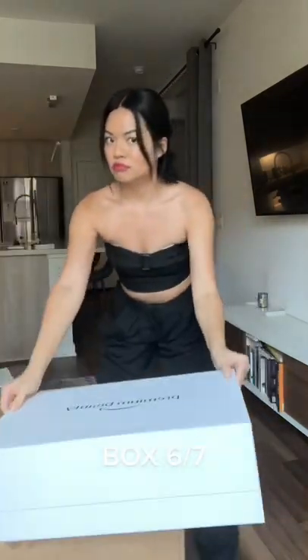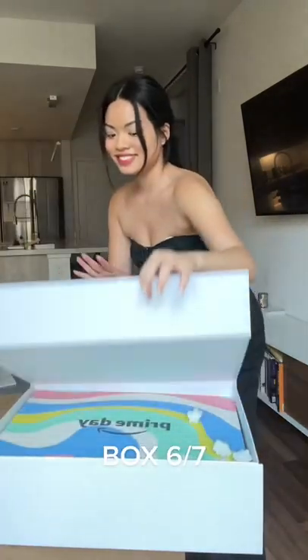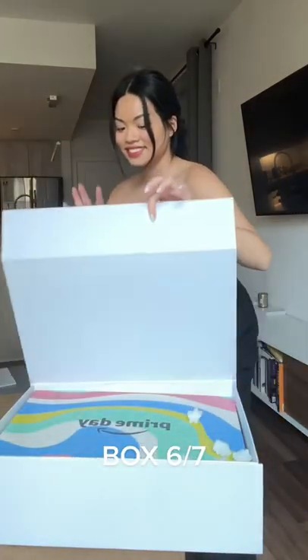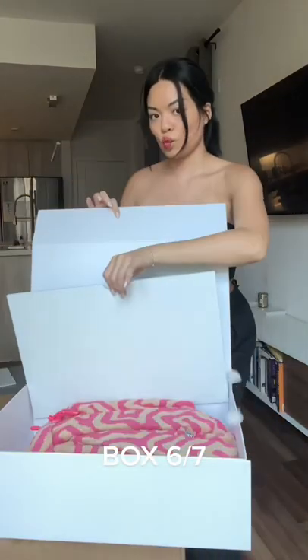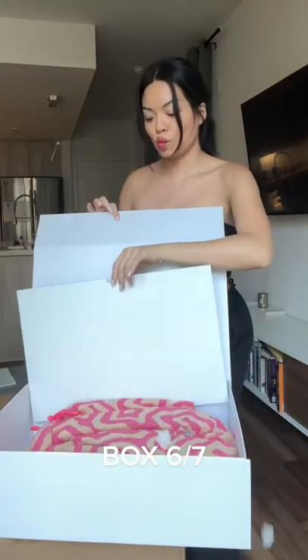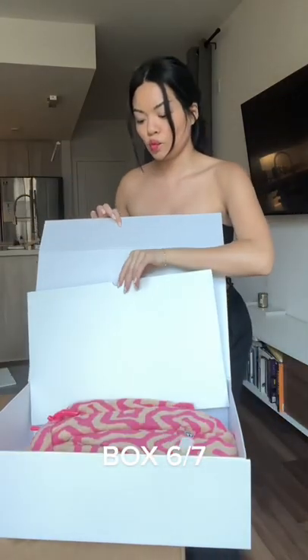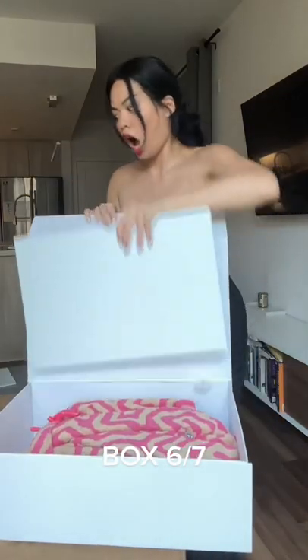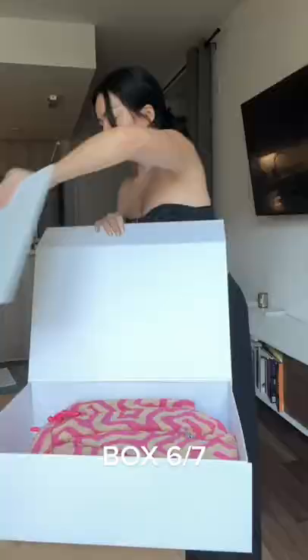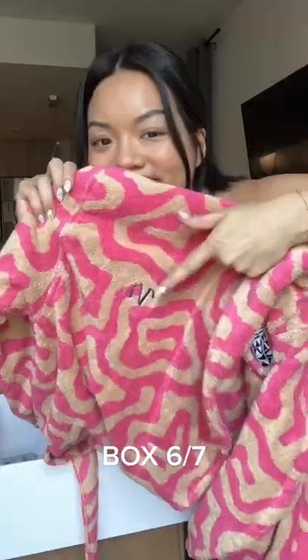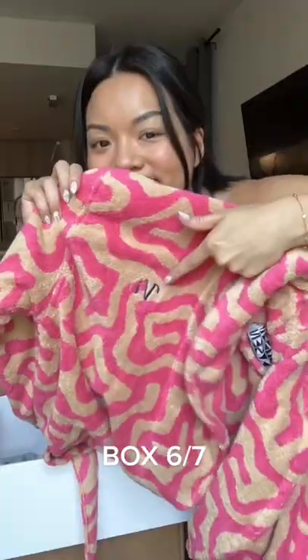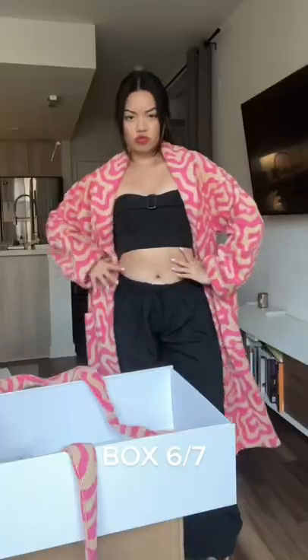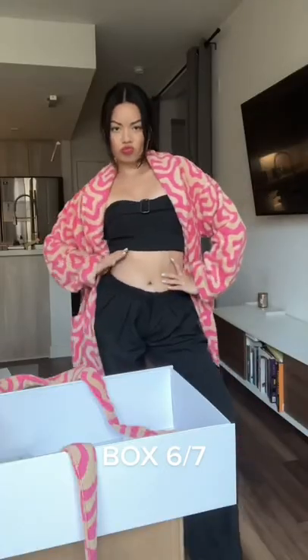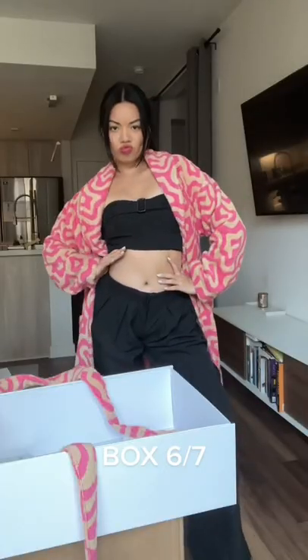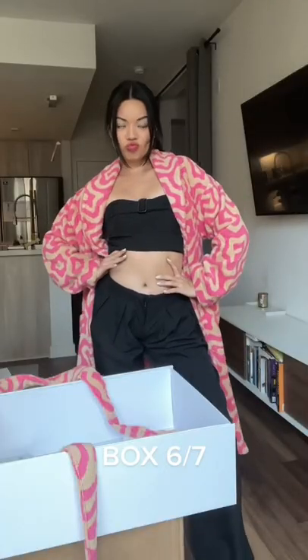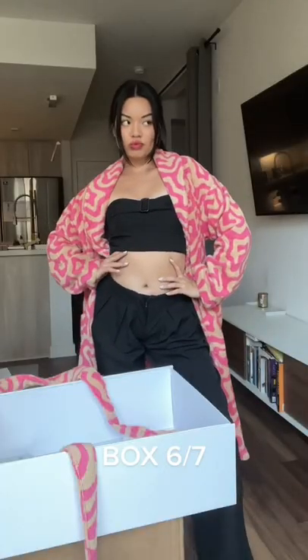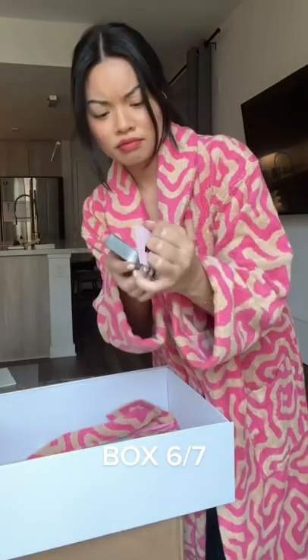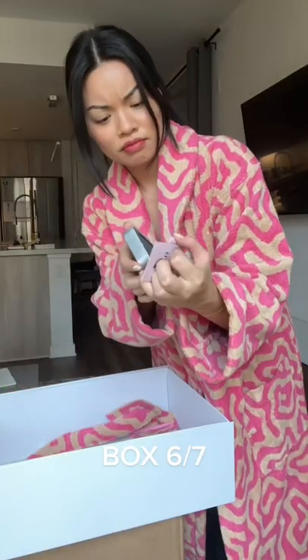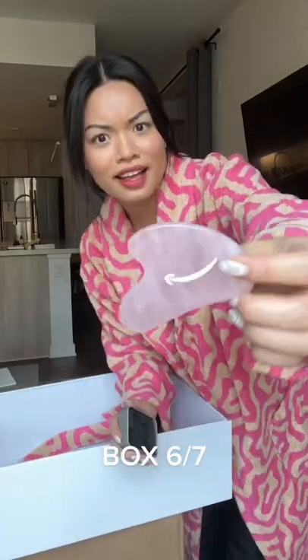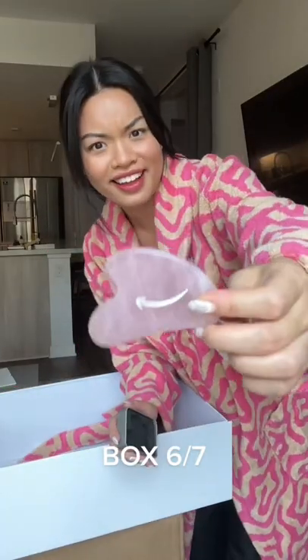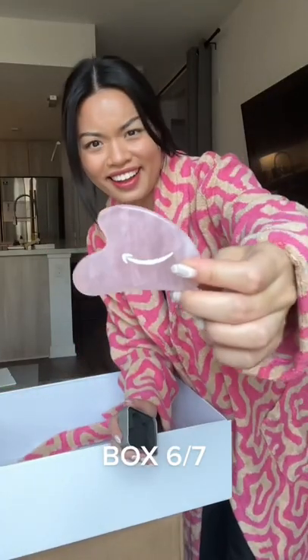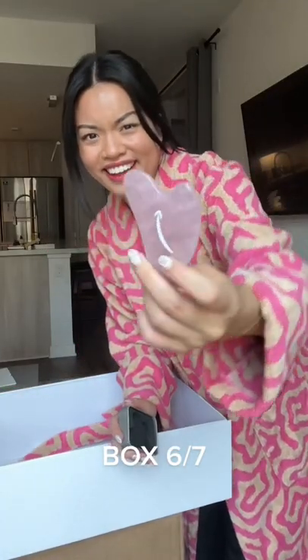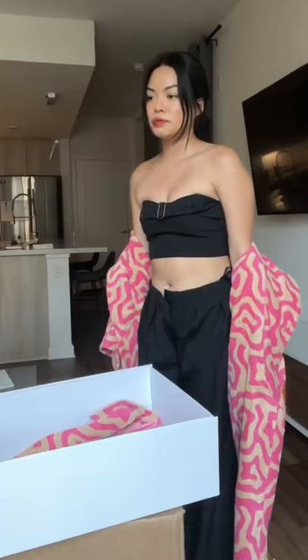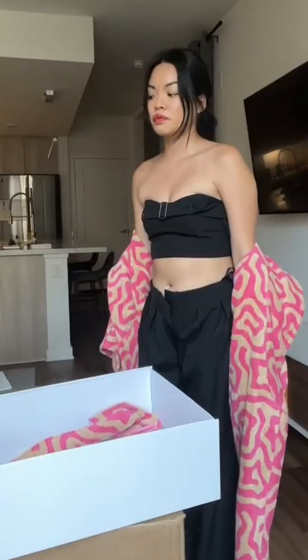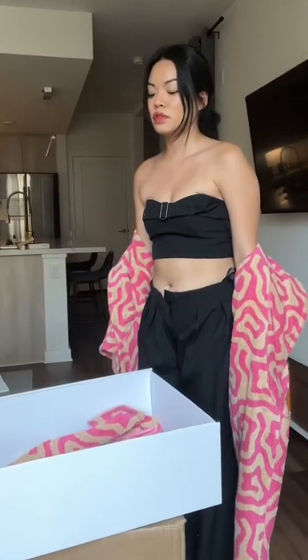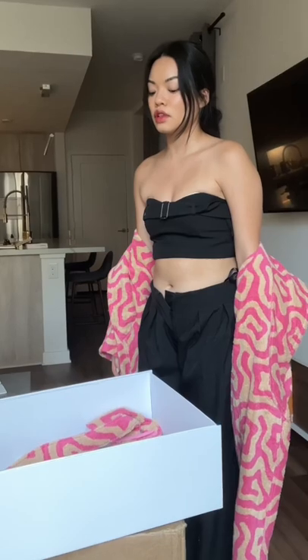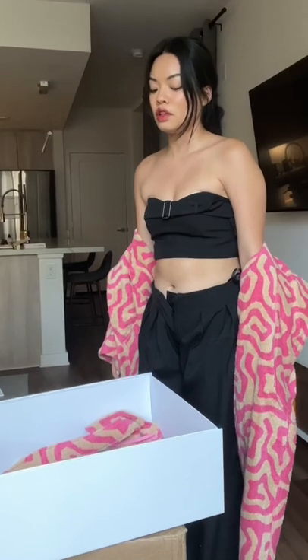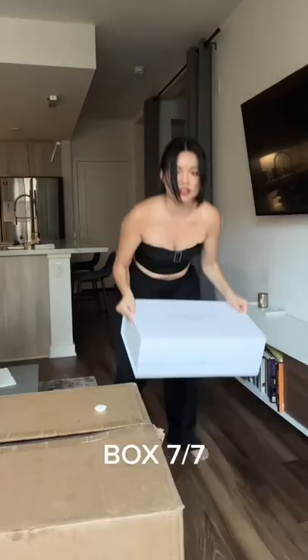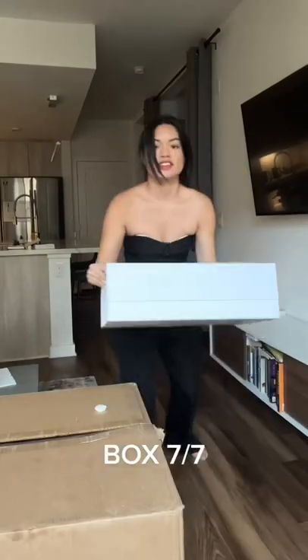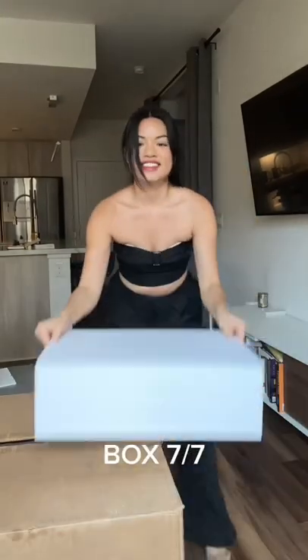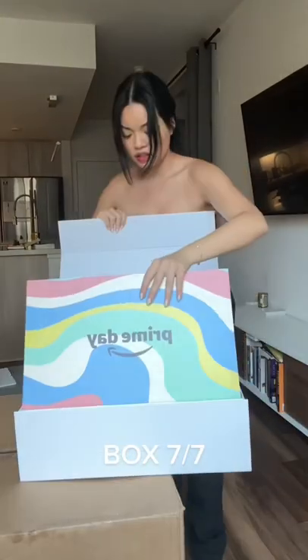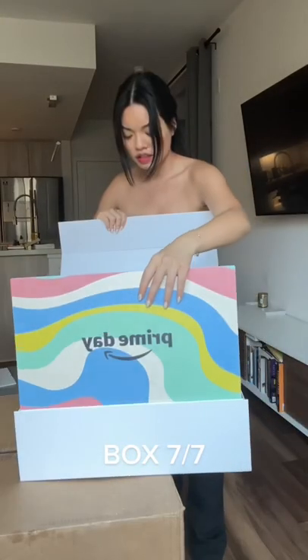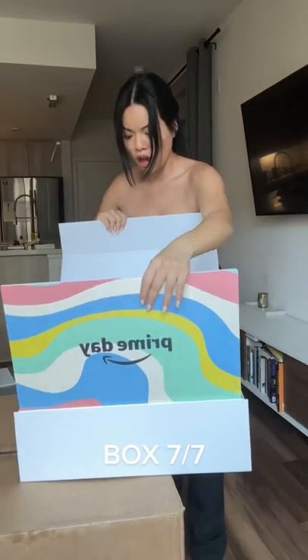On to big boy box number six — inside was a robe with my name on it and an Amazon Prime gua sha. Obviously getting presents is such hard work, so I had to take a break.